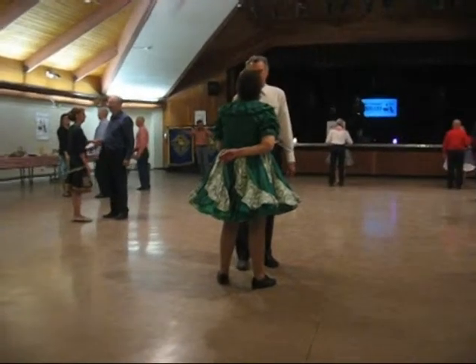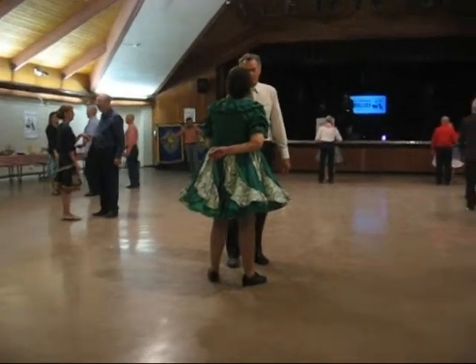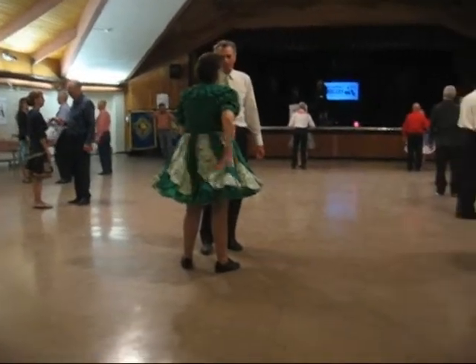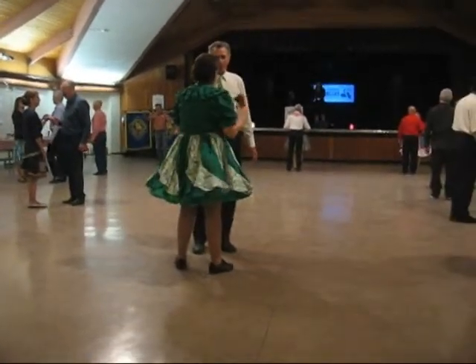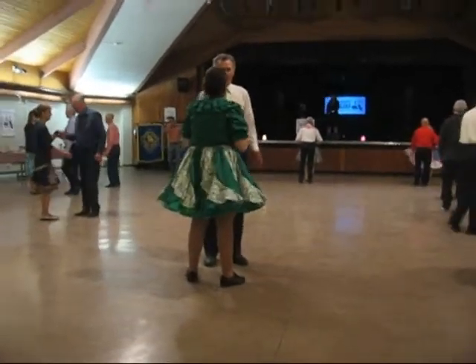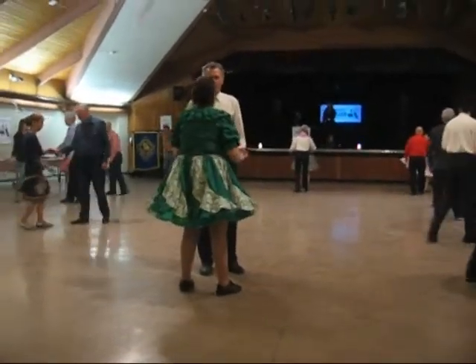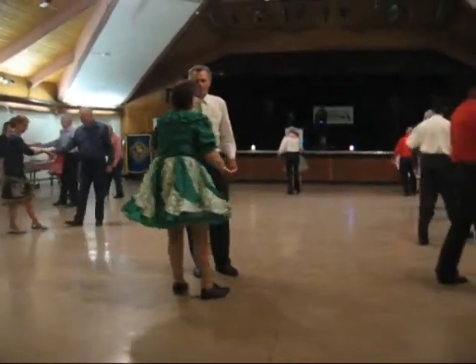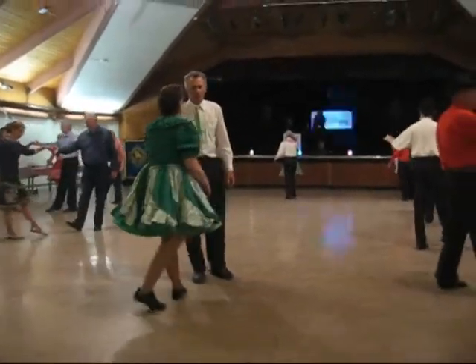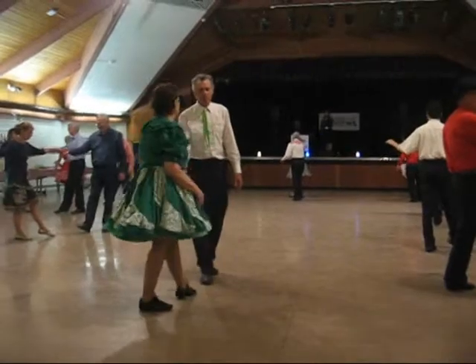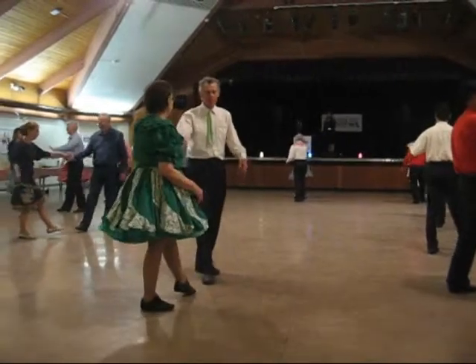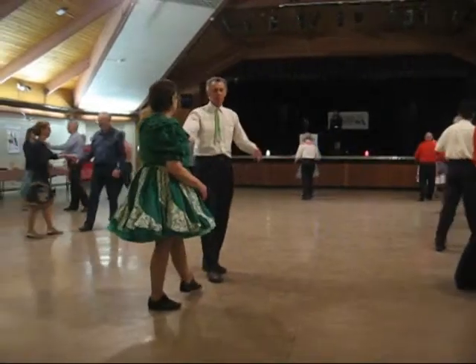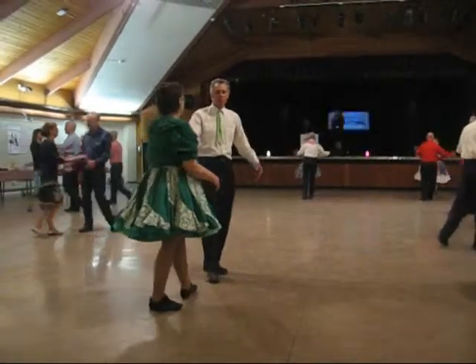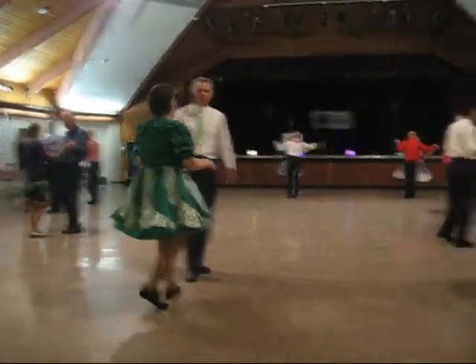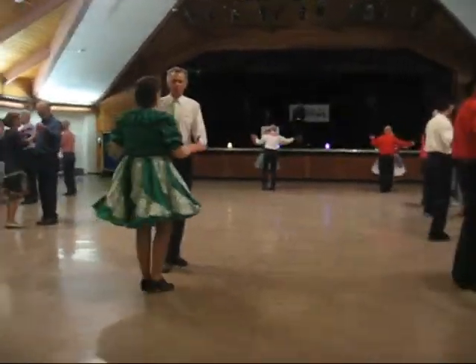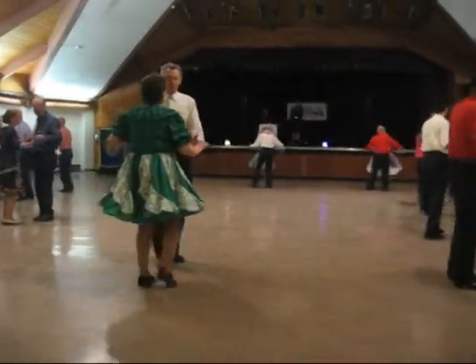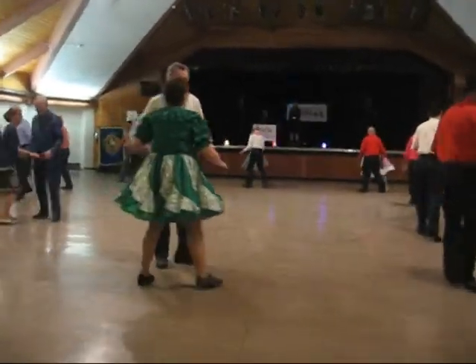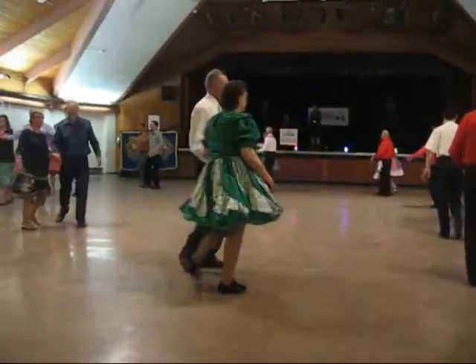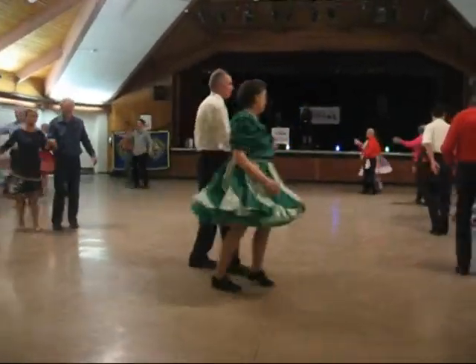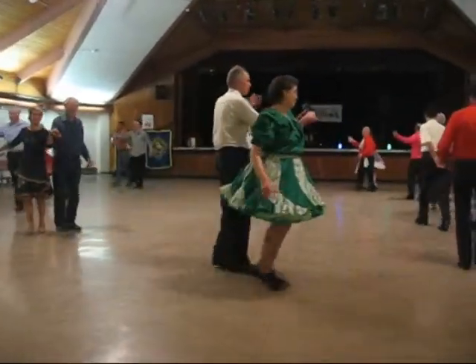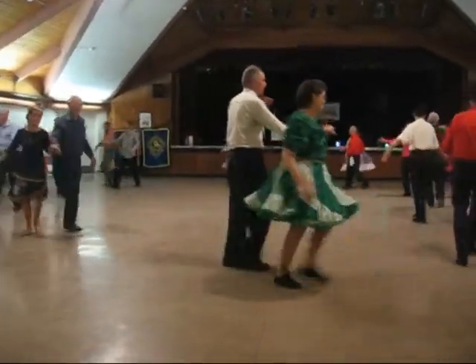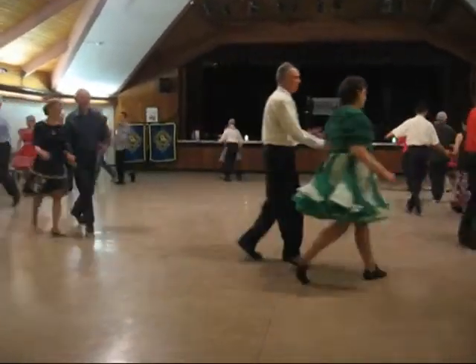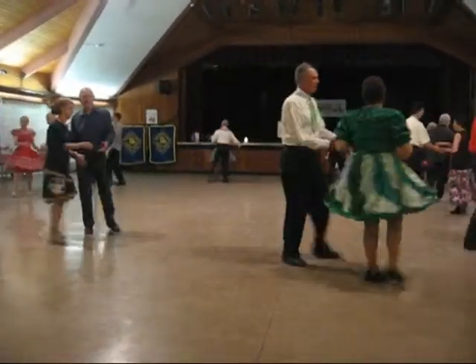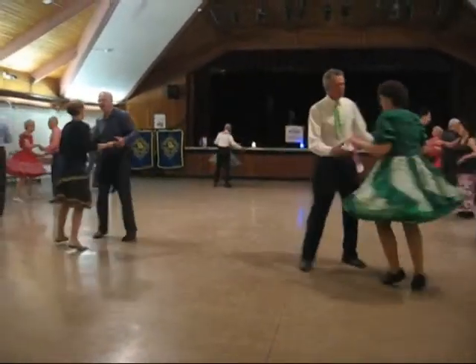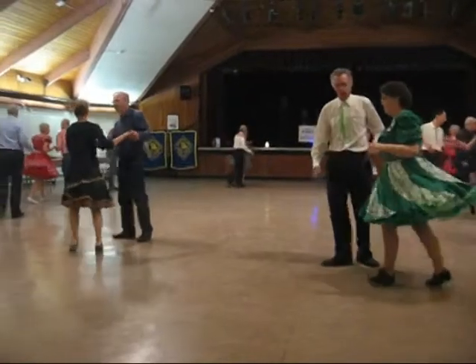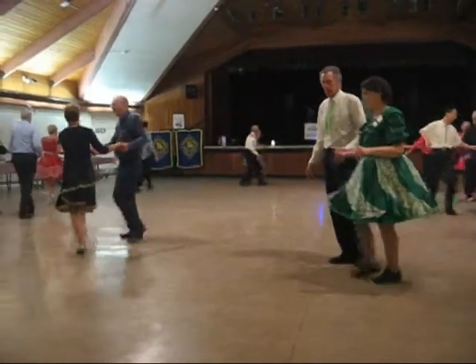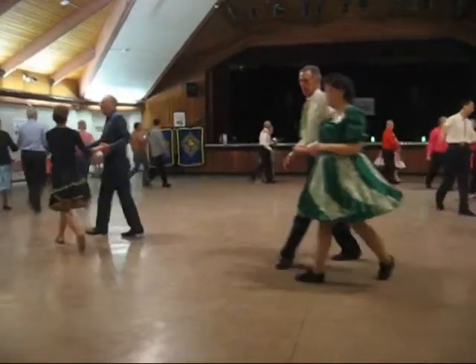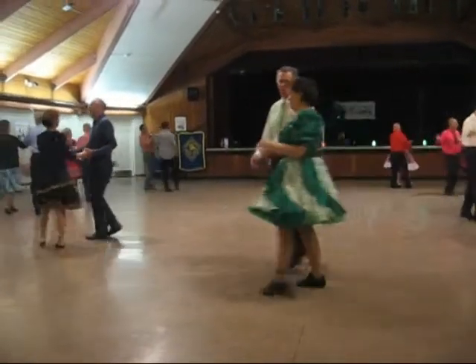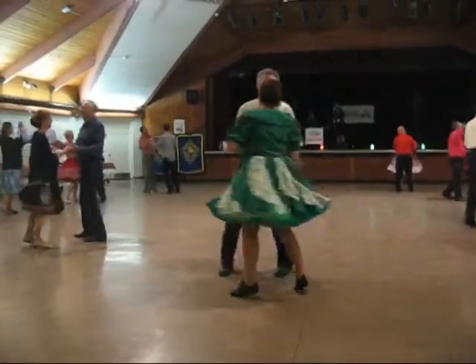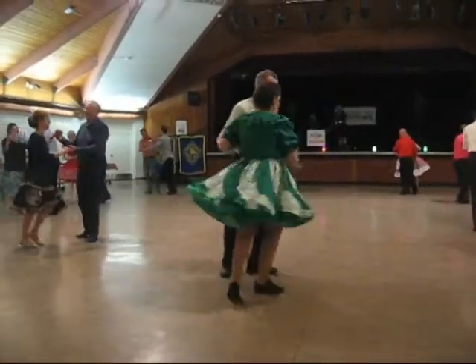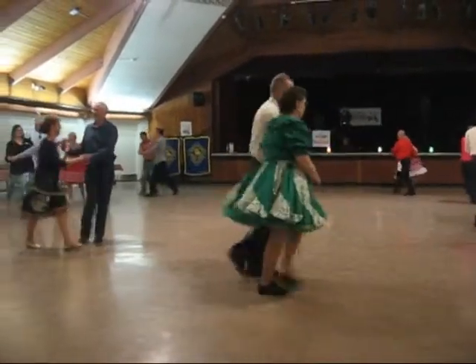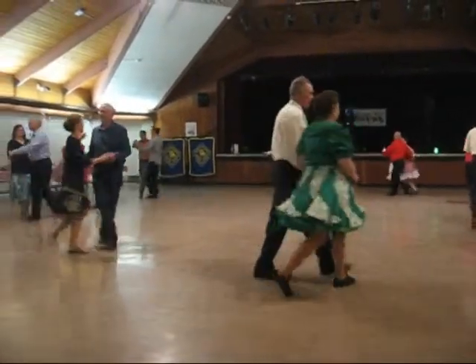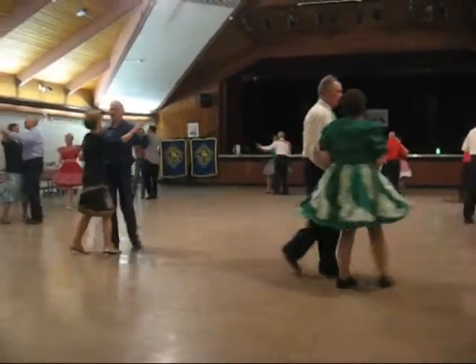The heart point, together touch butterfly, forward walks, through twinkle three times. Close it up, left turning box.